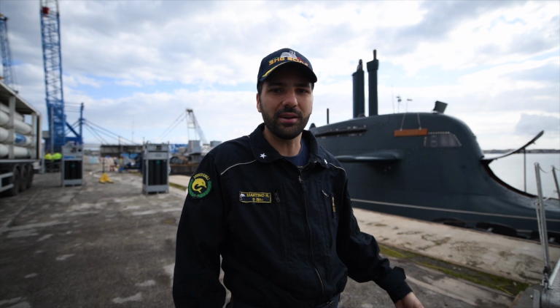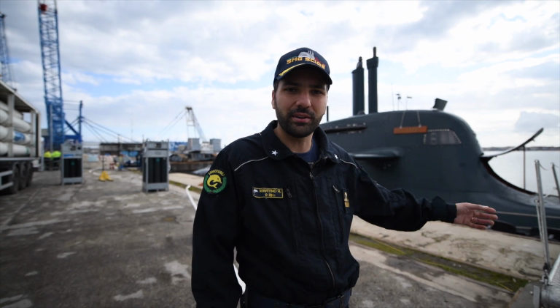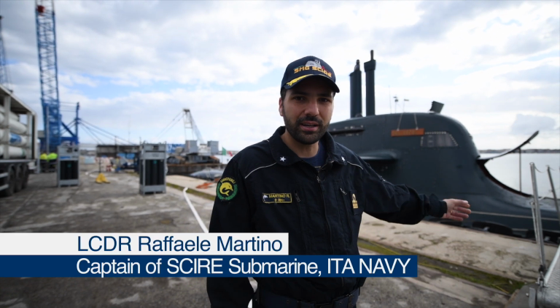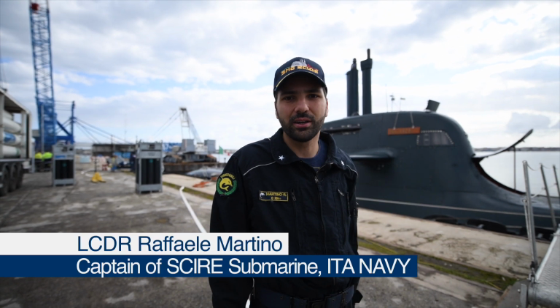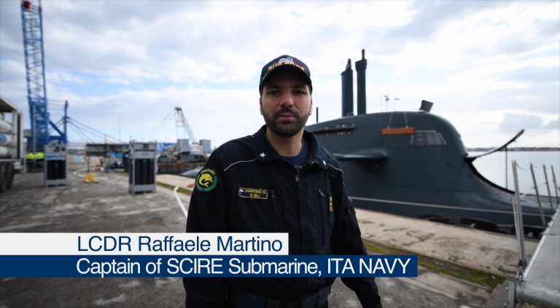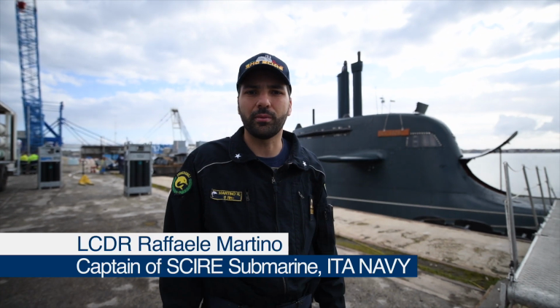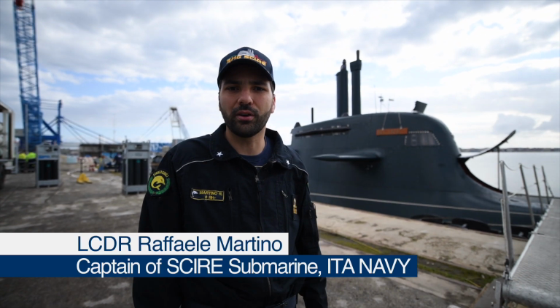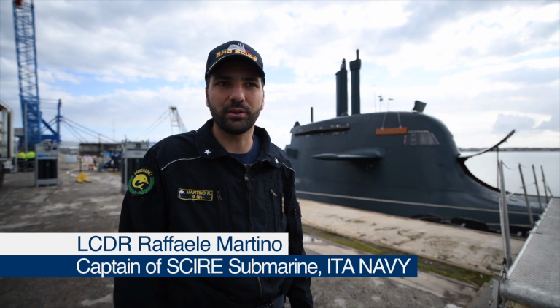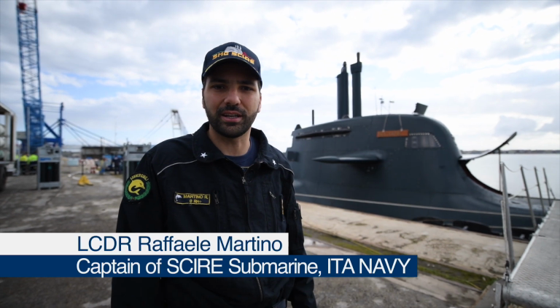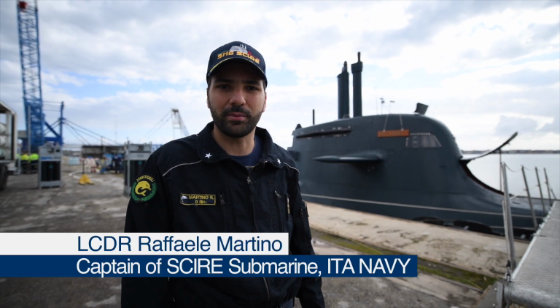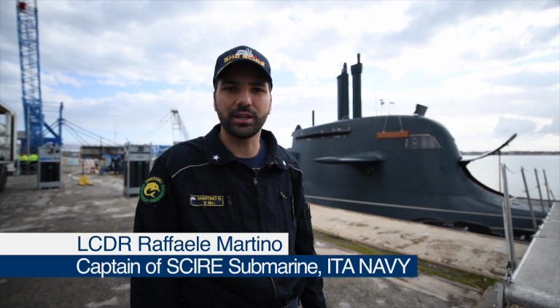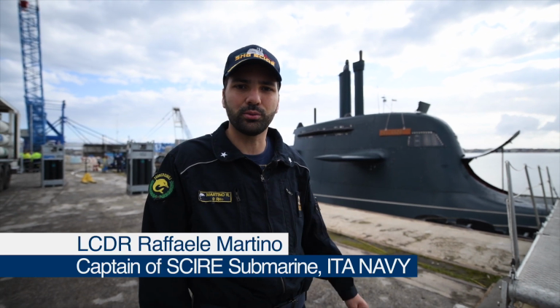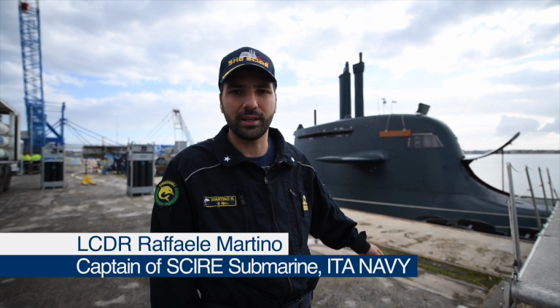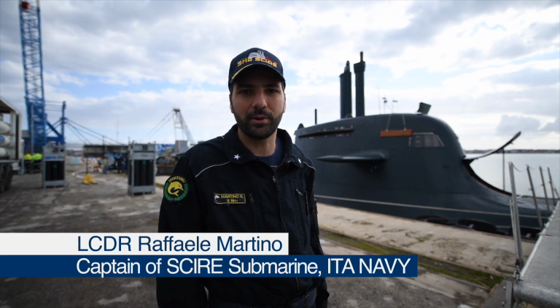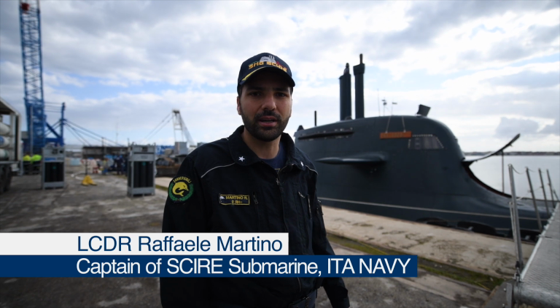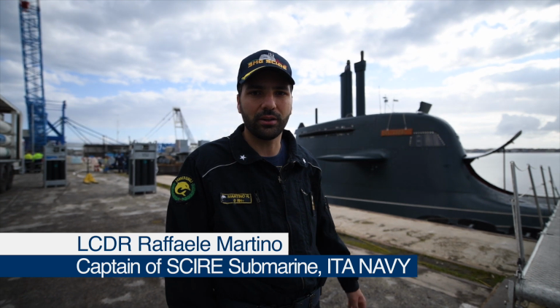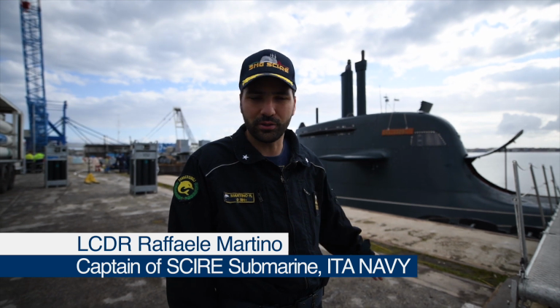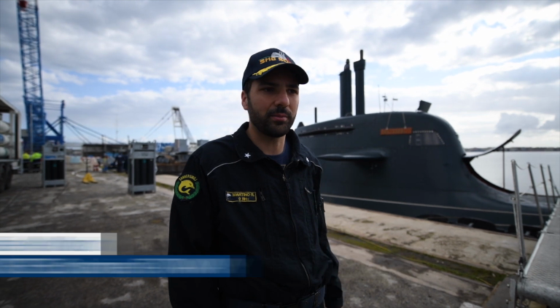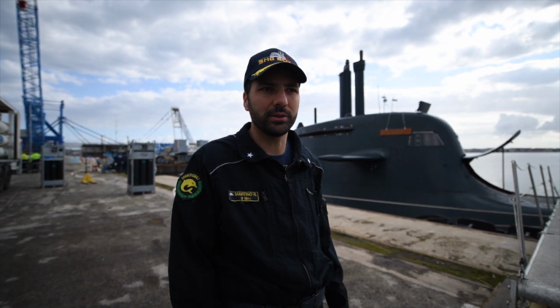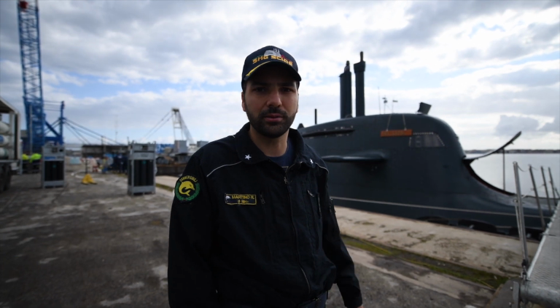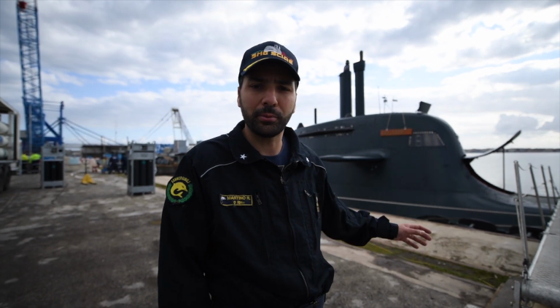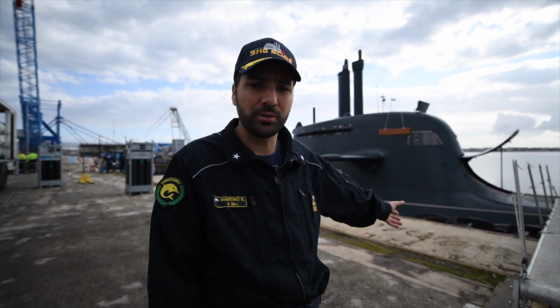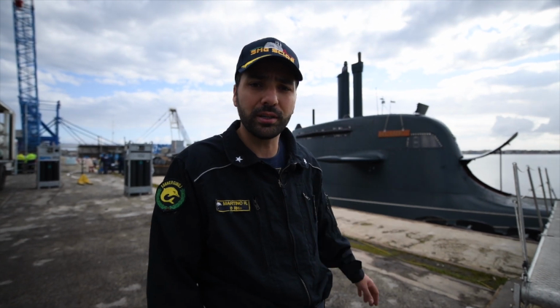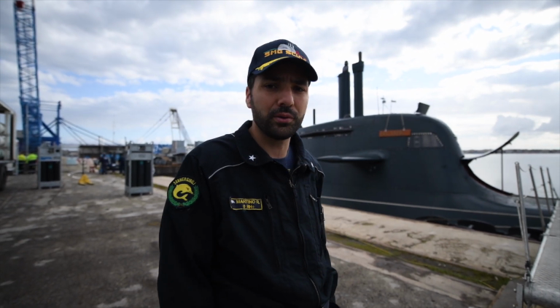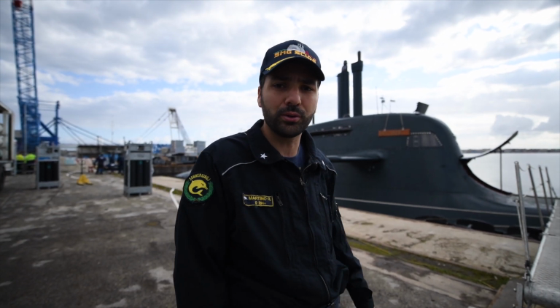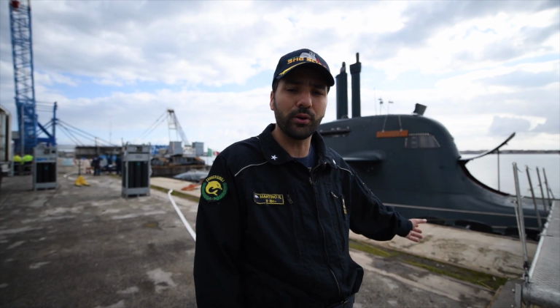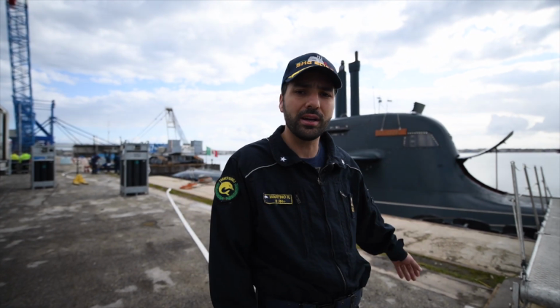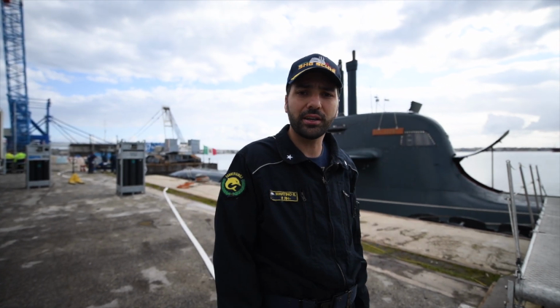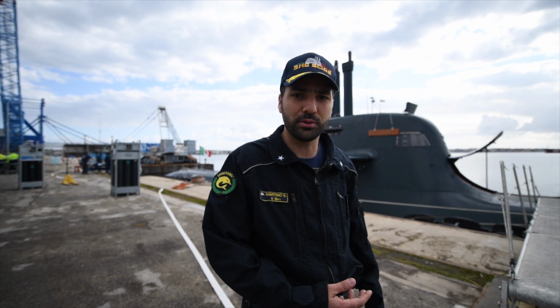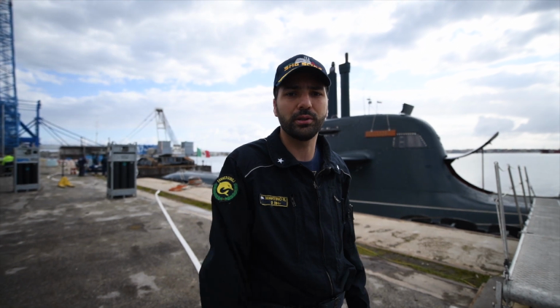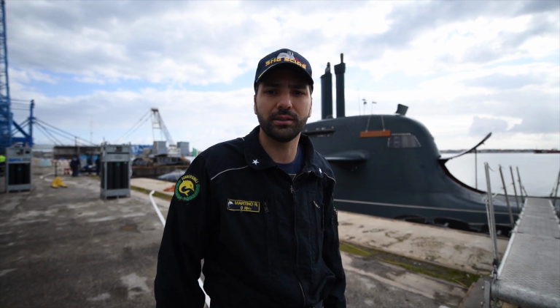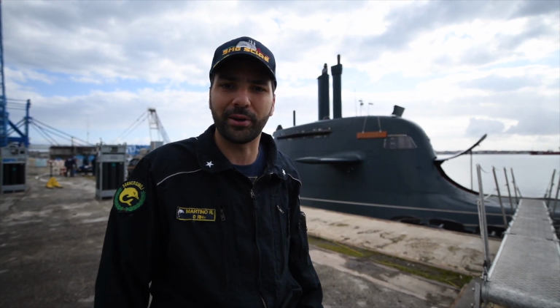I'm Raffaele, the commanding officer of Italian submarine Shire, a 212 class submarine — a conventional submarine with air independent propulsion. If you want to follow me, I can show you the submarine.